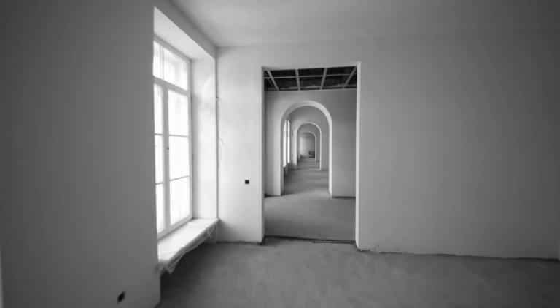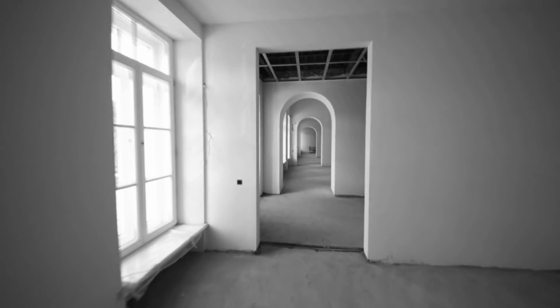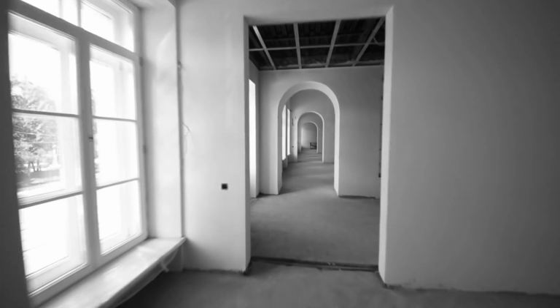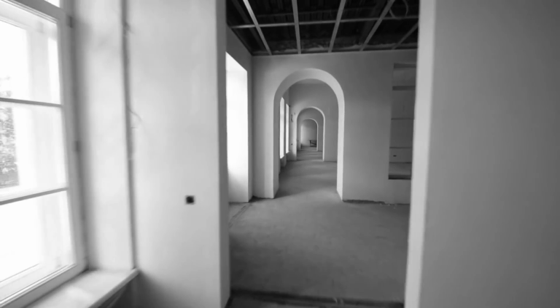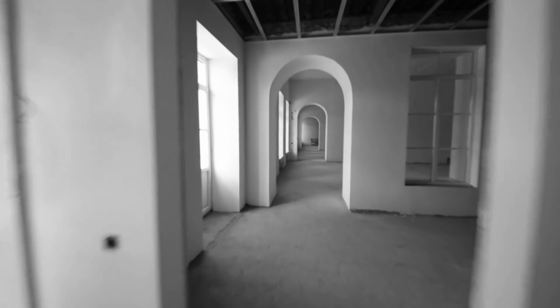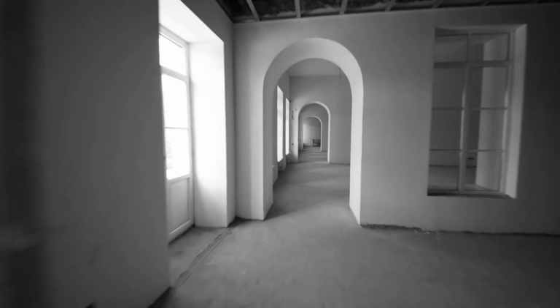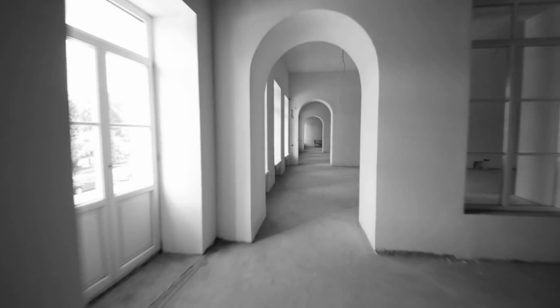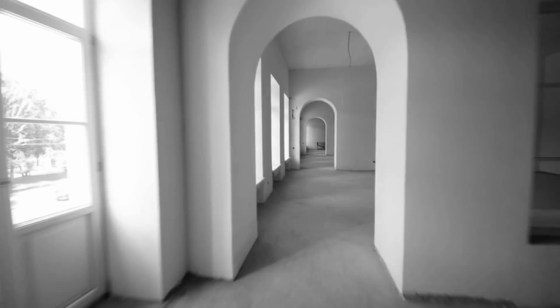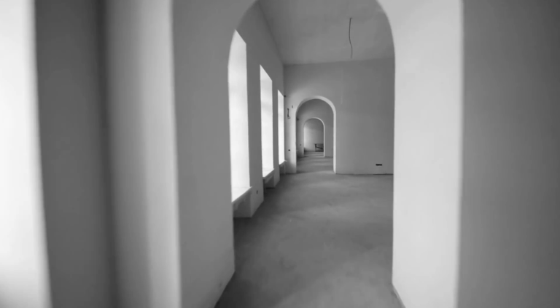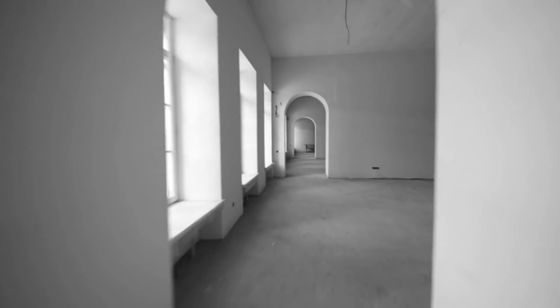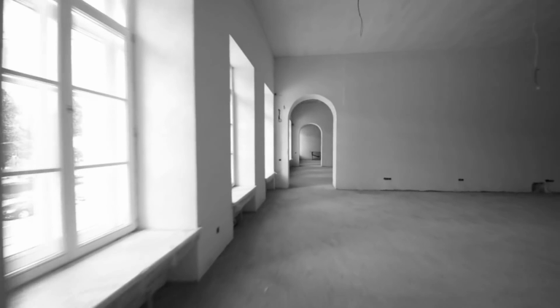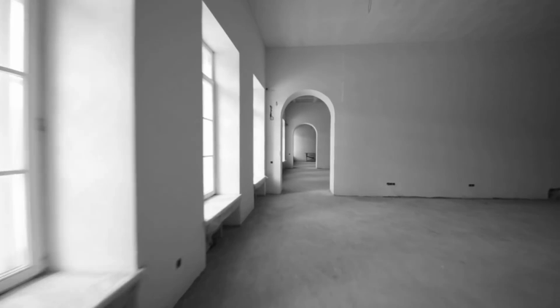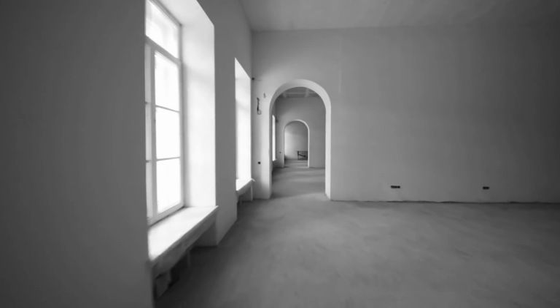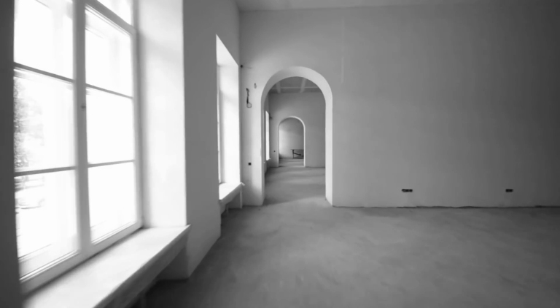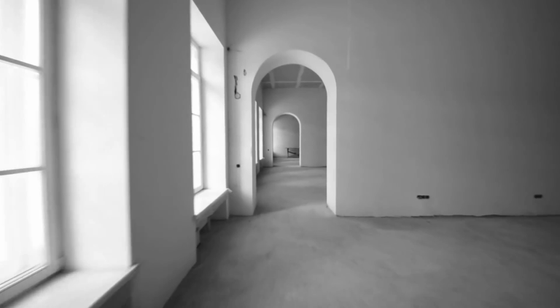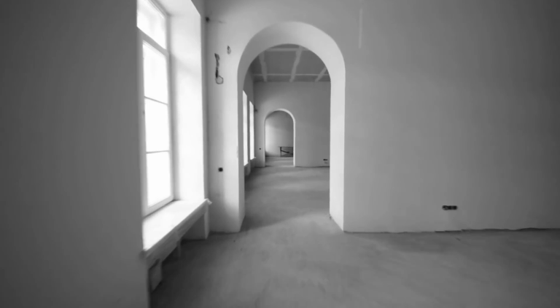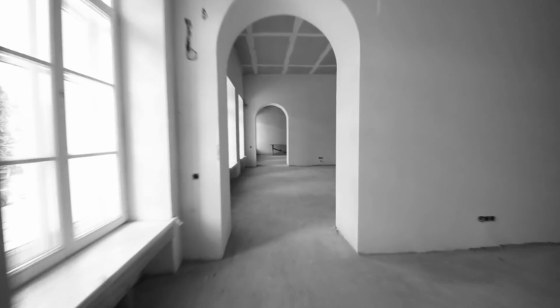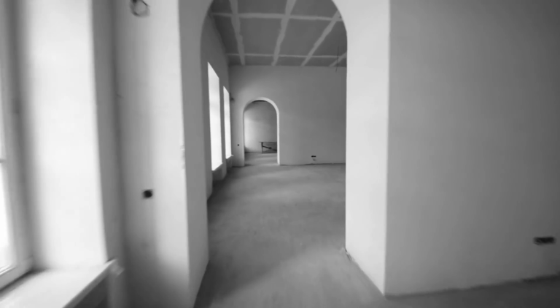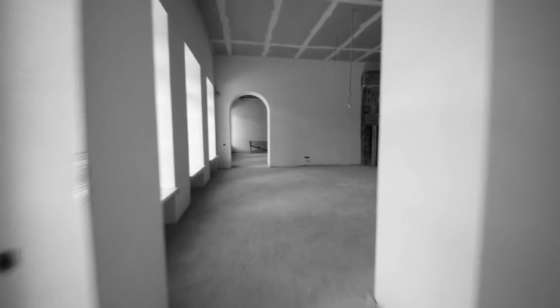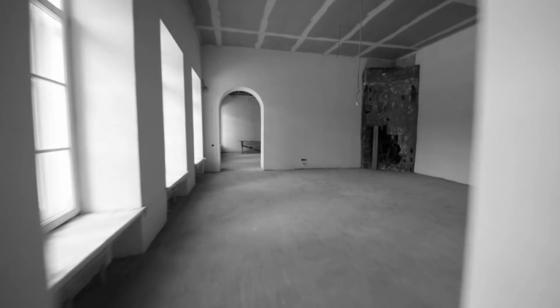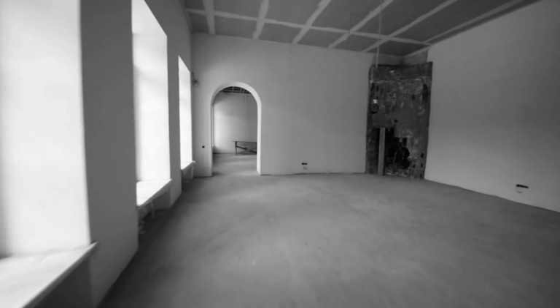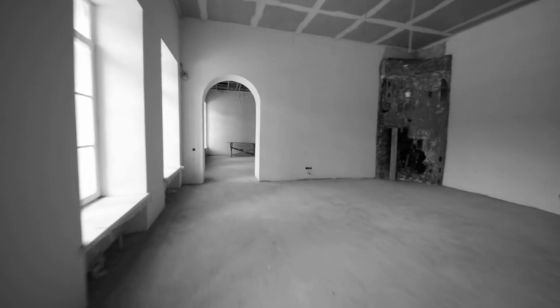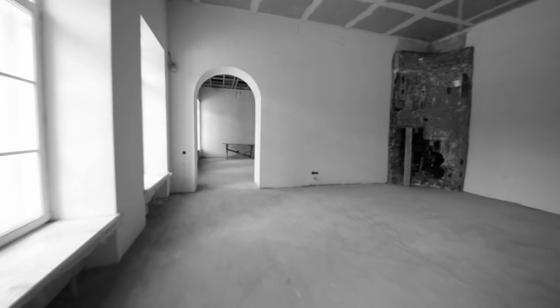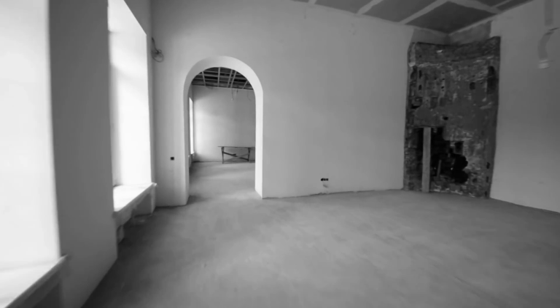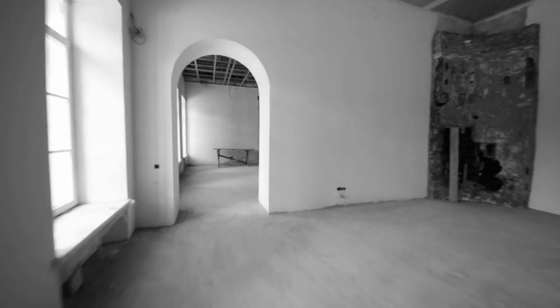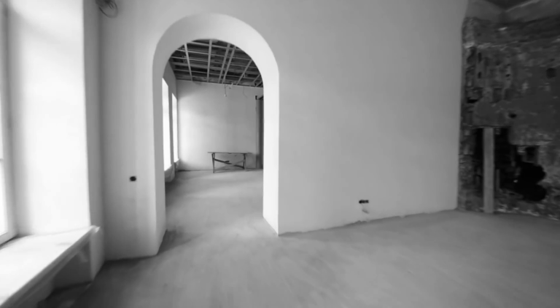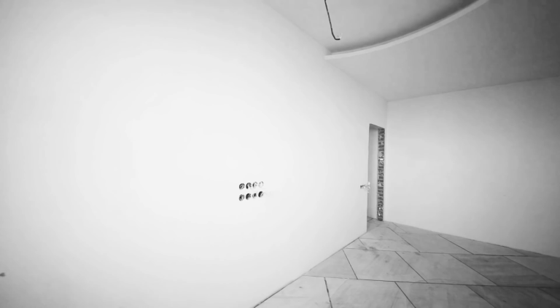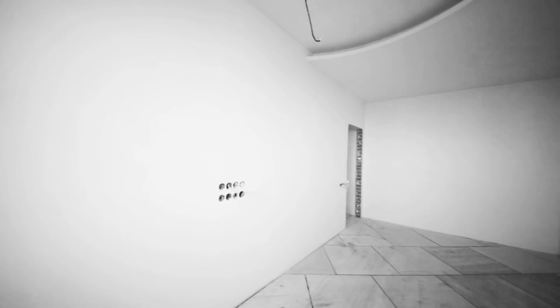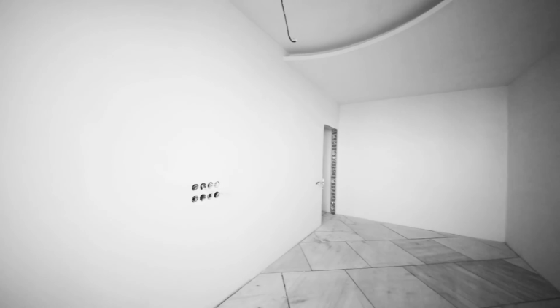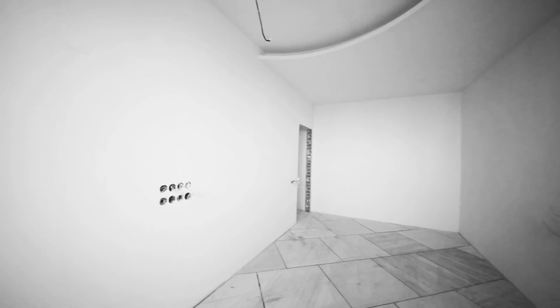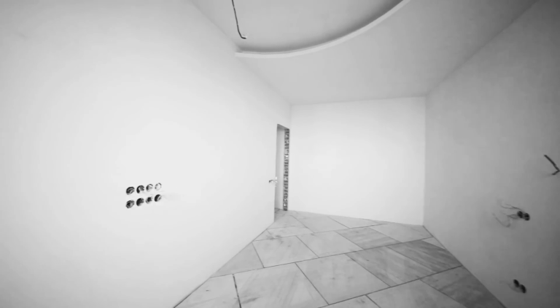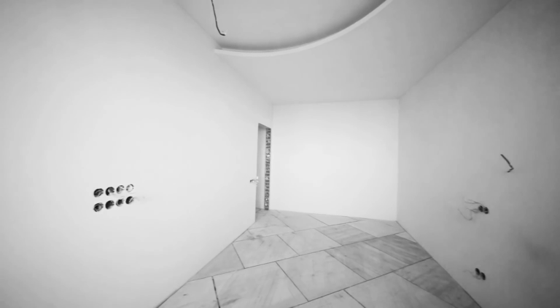Are your walls doing enough for you? Are they smart enough? Do they spend way too much time holding up the ceiling and dividing your home into rooms? Shouldn't they also be listening to you and anticipating your every need?